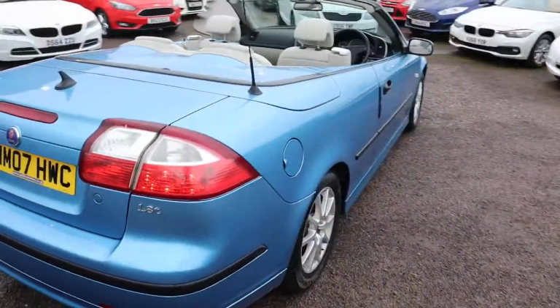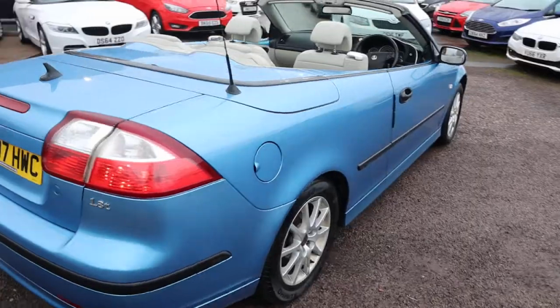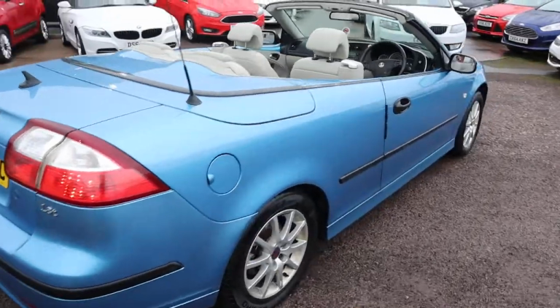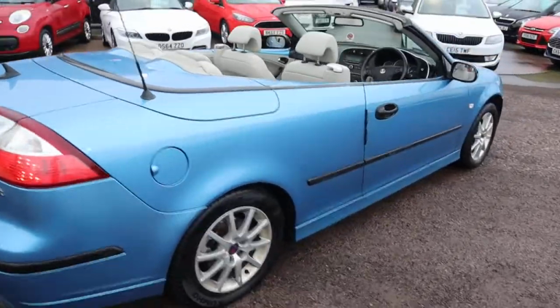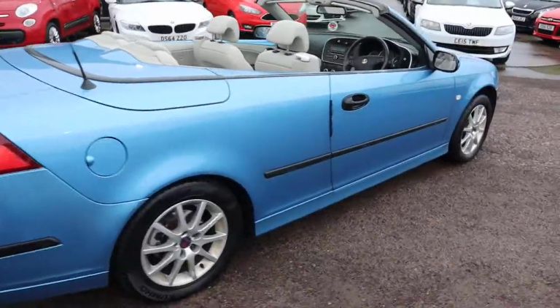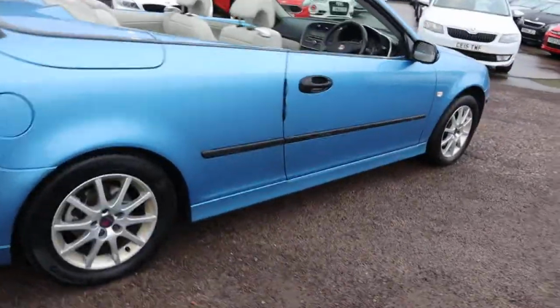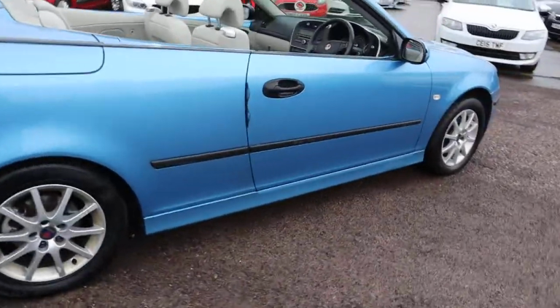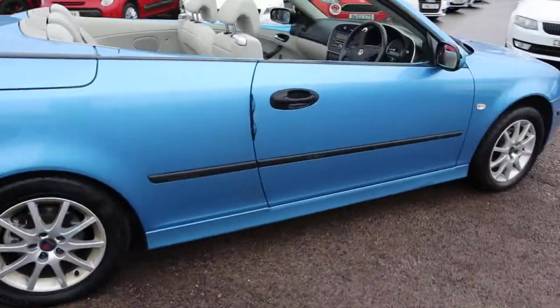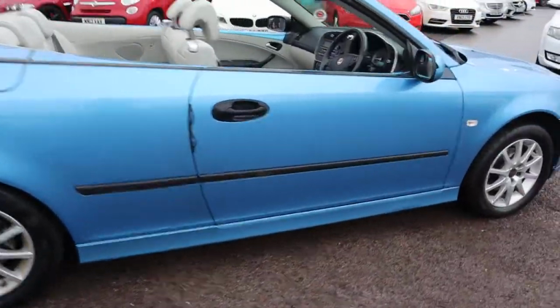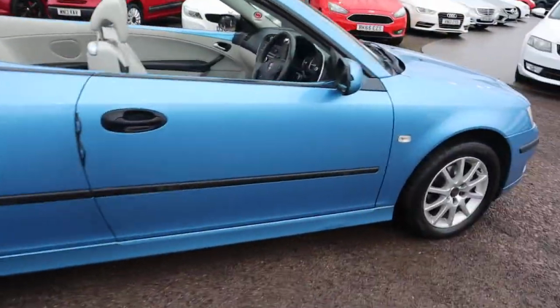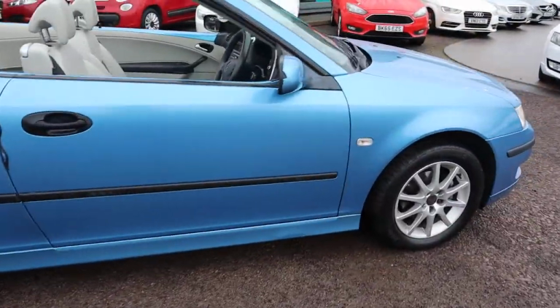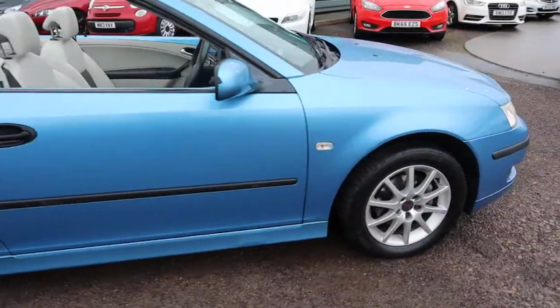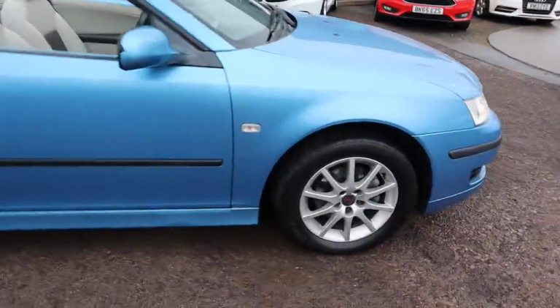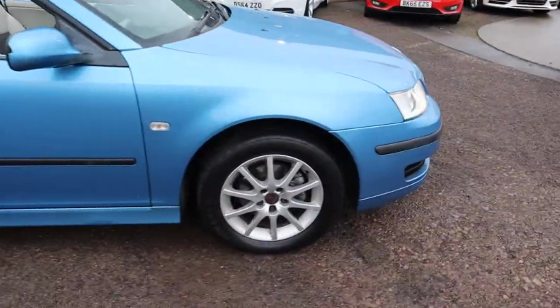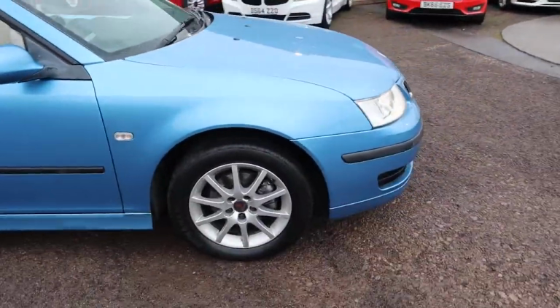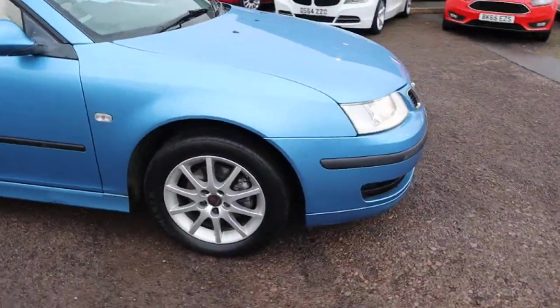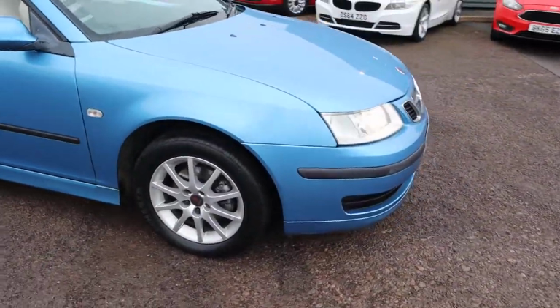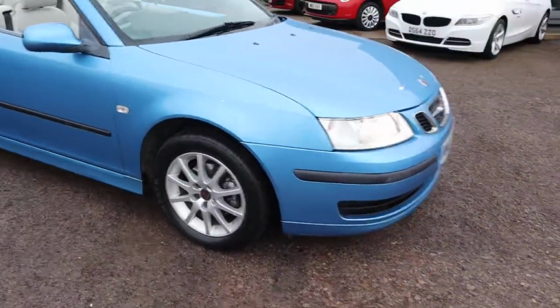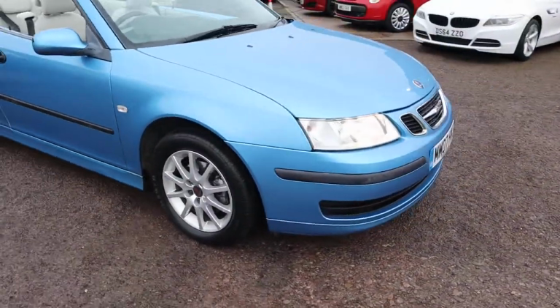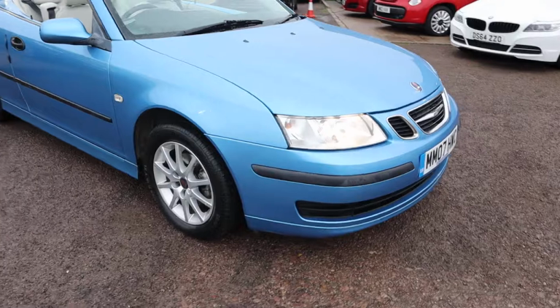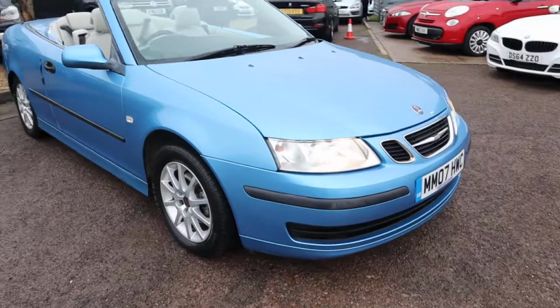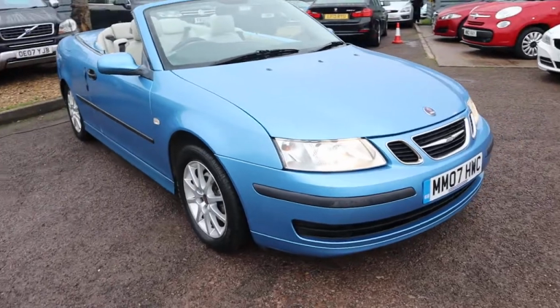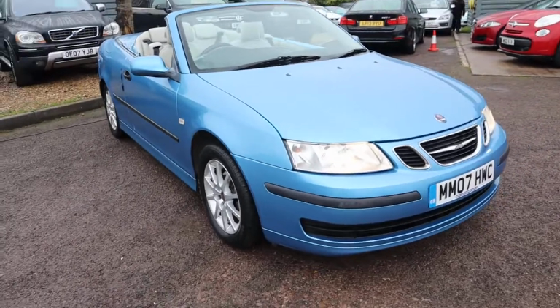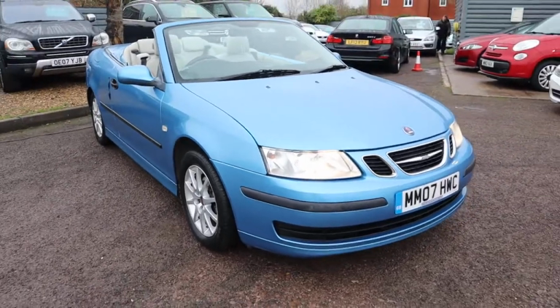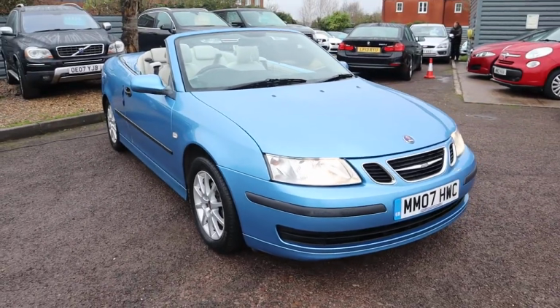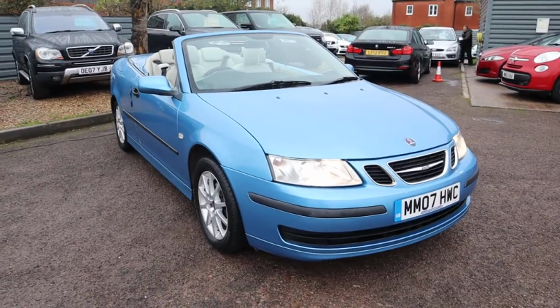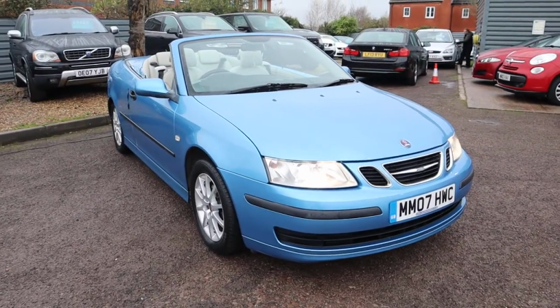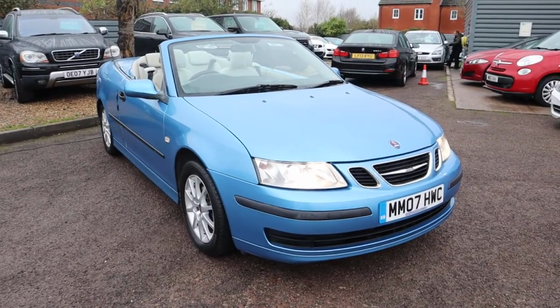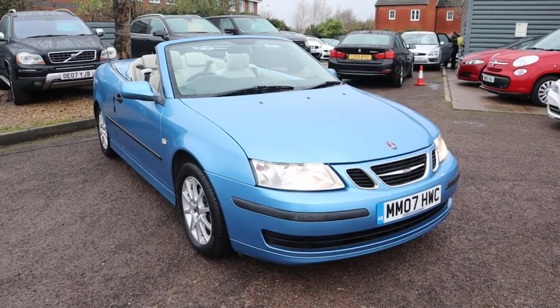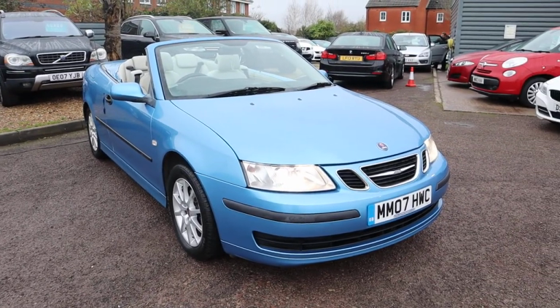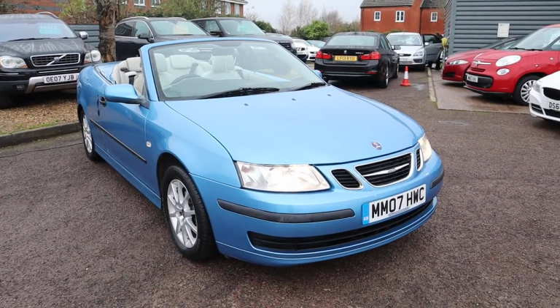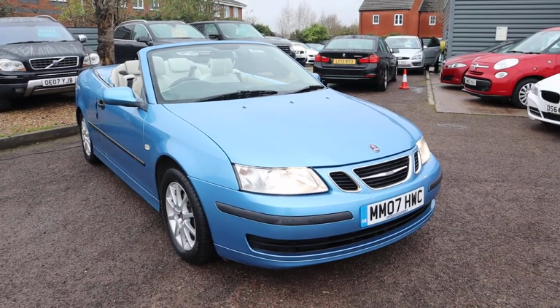Take it now, look after it, it'll be your pride and joy. It's a lovely car — I've driven it myself, it's a fantastic car to drive. Speak to you soon, thank you.